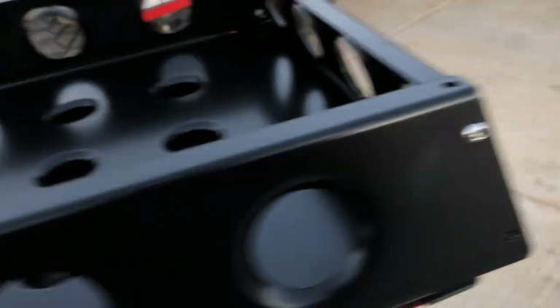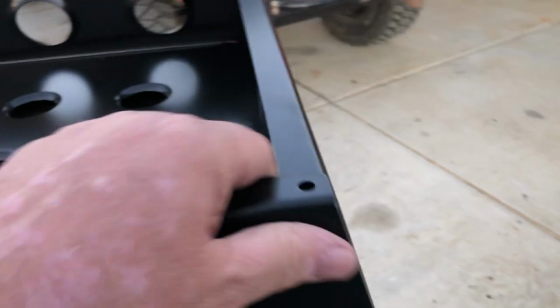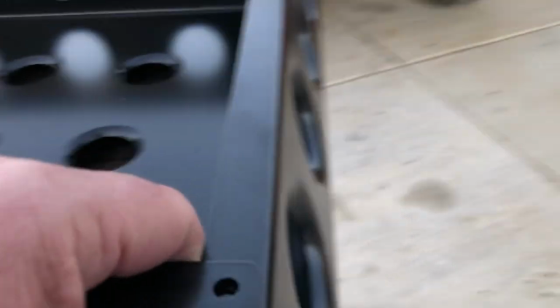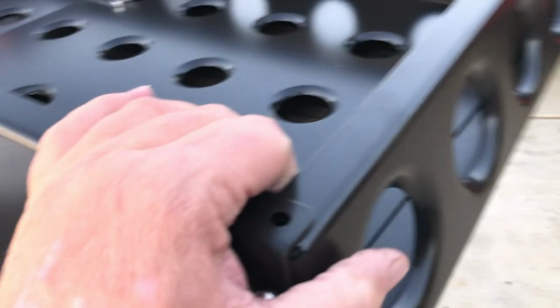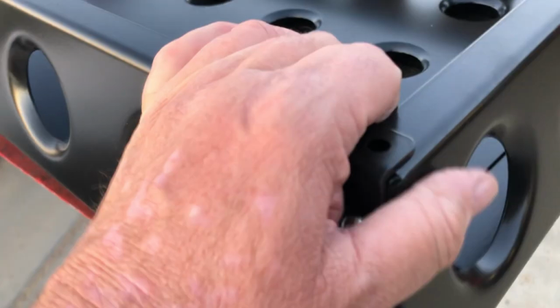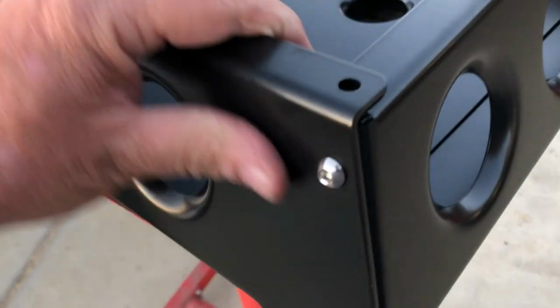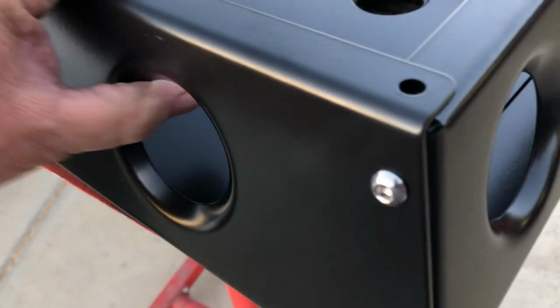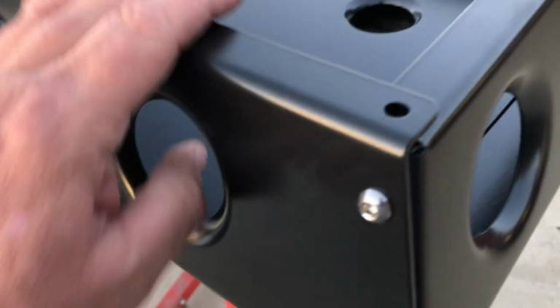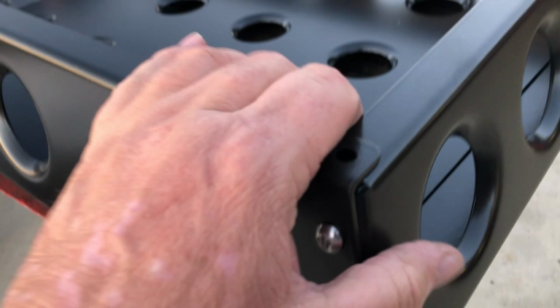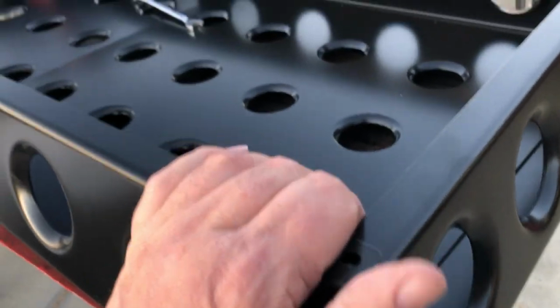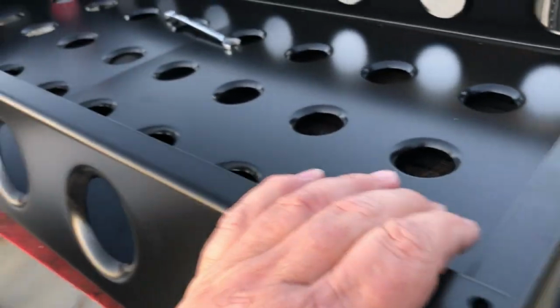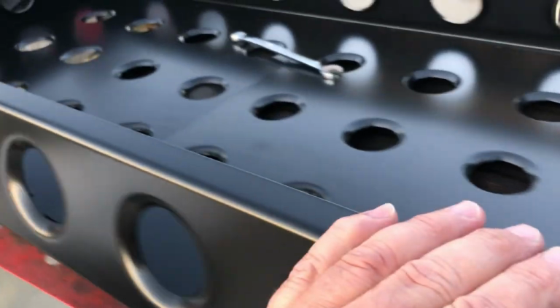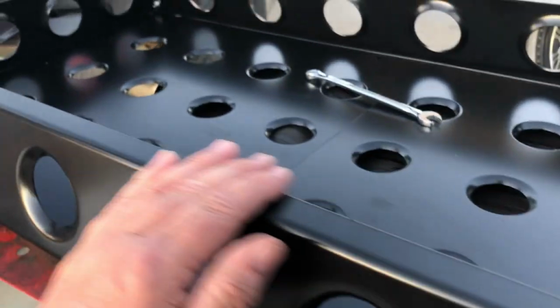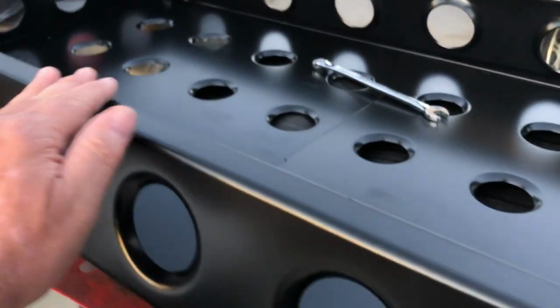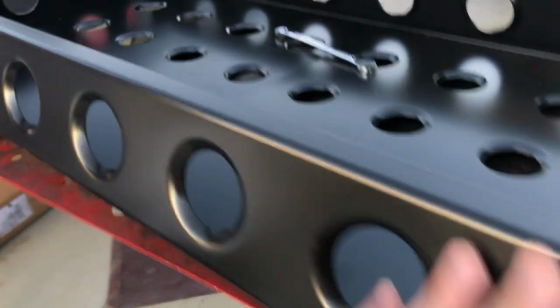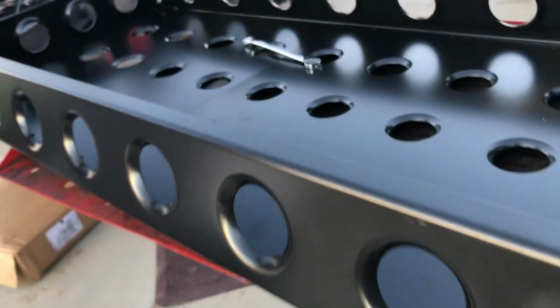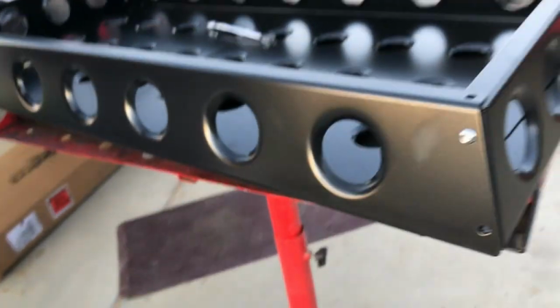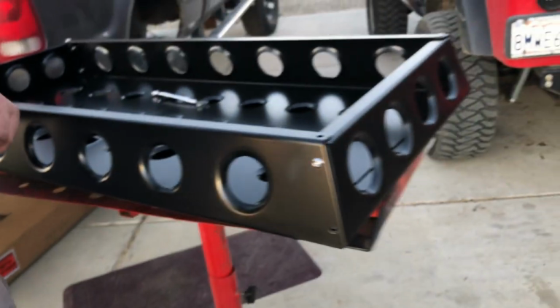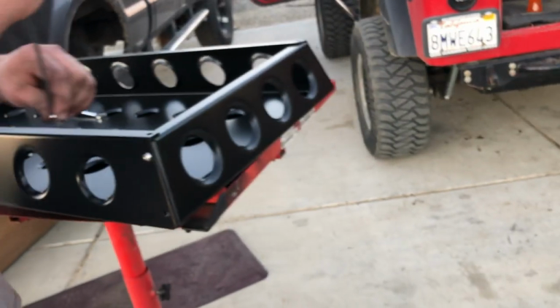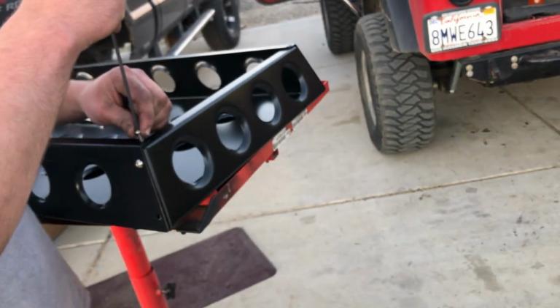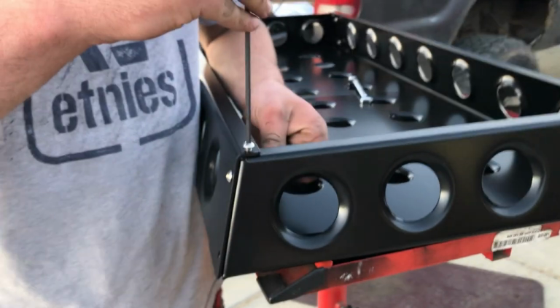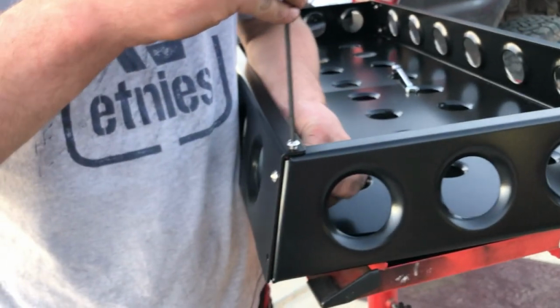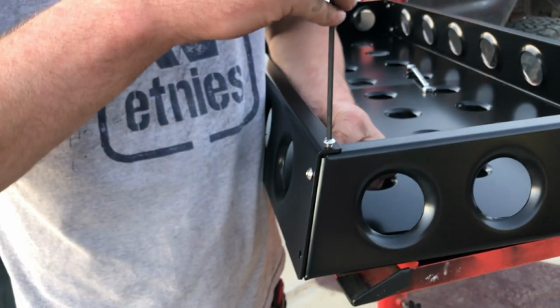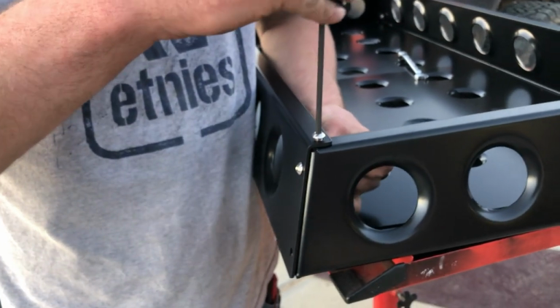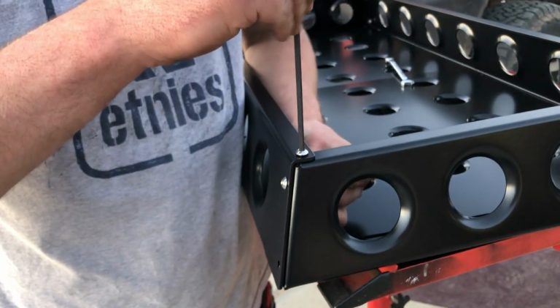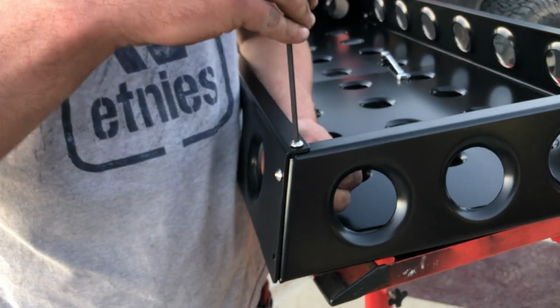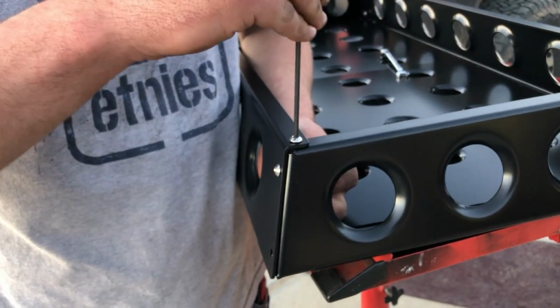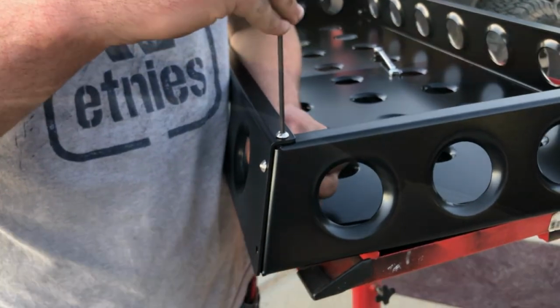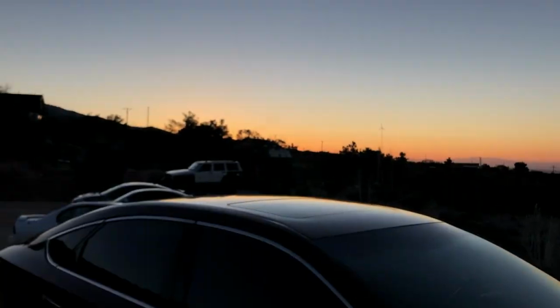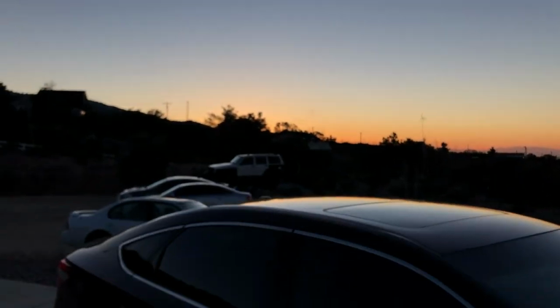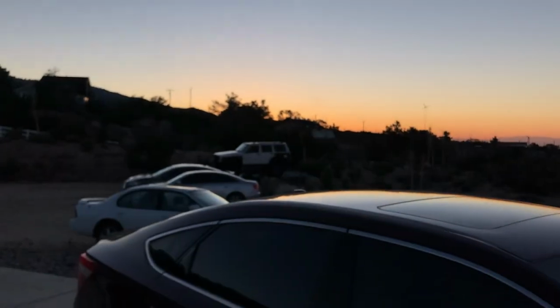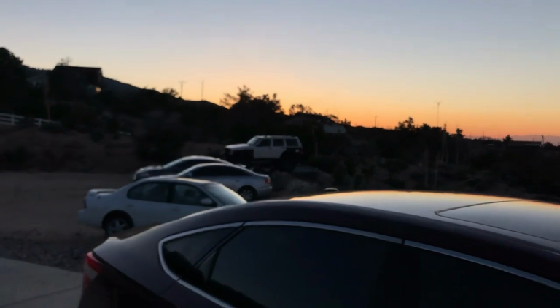Rusty's has always done a nice job on the powder coating. We've got some Rusty's fenders — I got those on my XJ and they're great. One day we'll do a walk-around on that, just haven't had time. You can see it over there on the trailer.